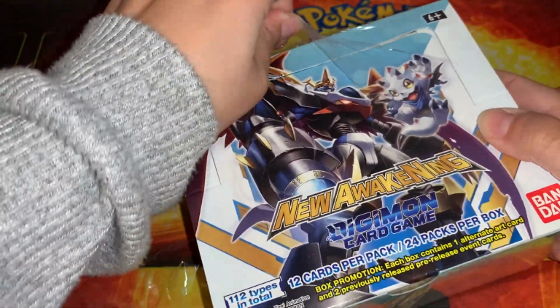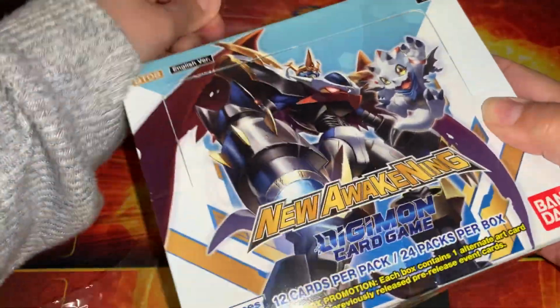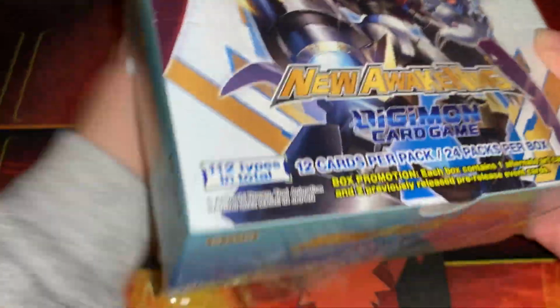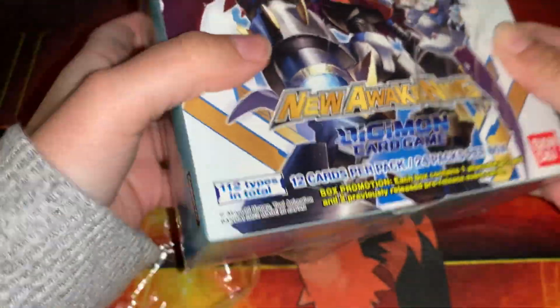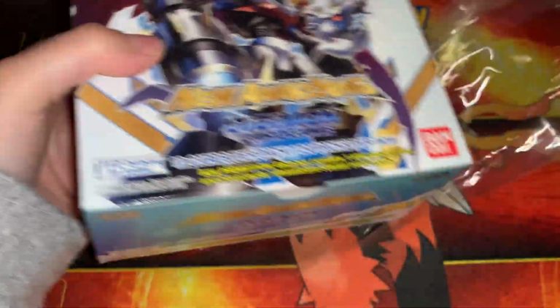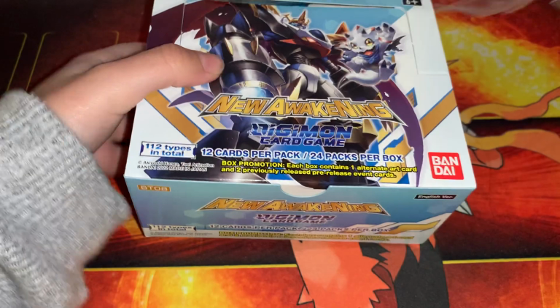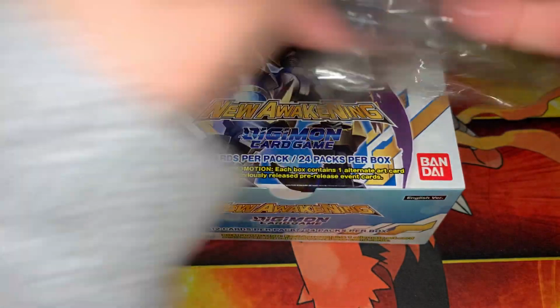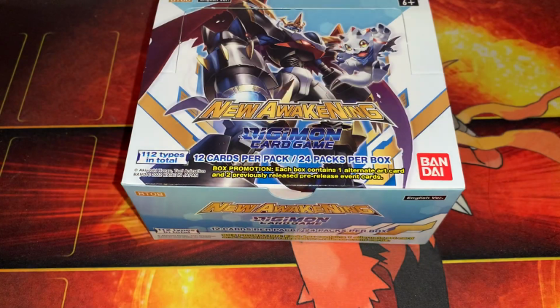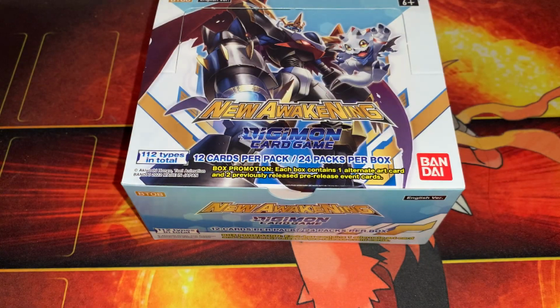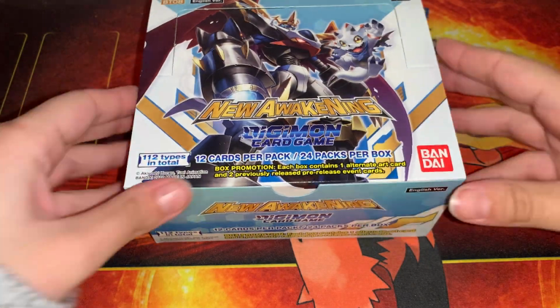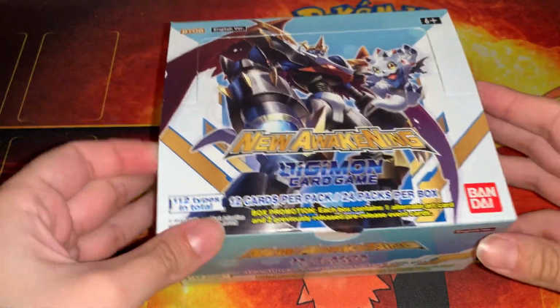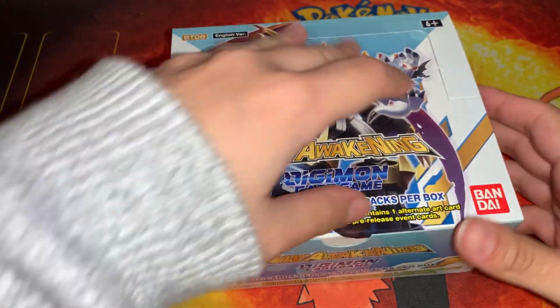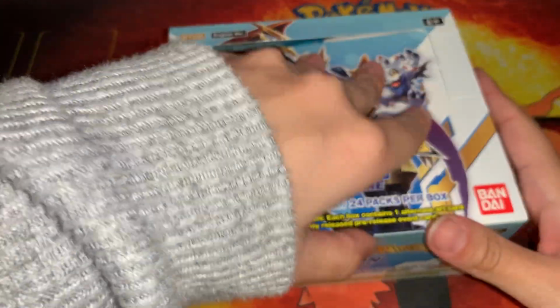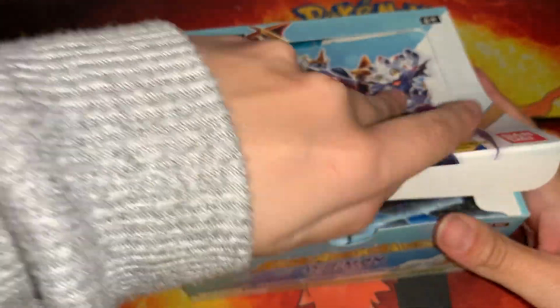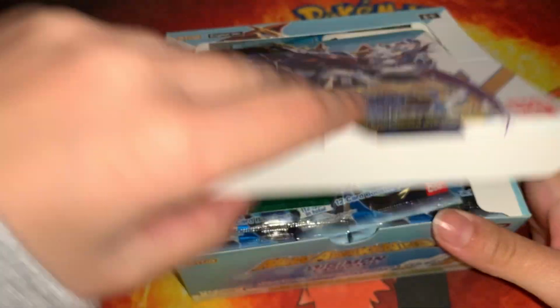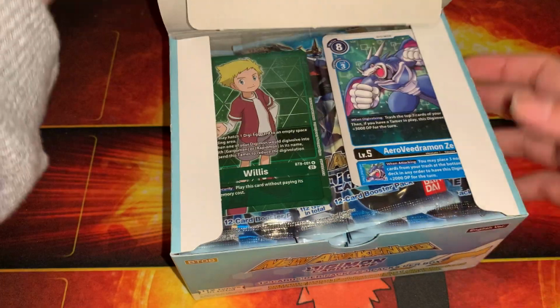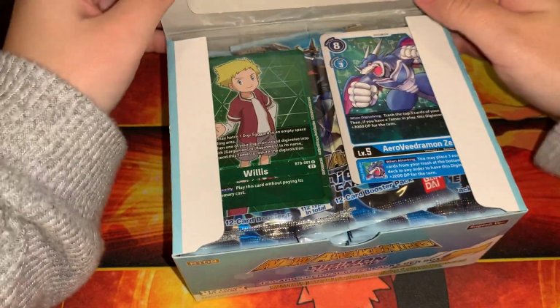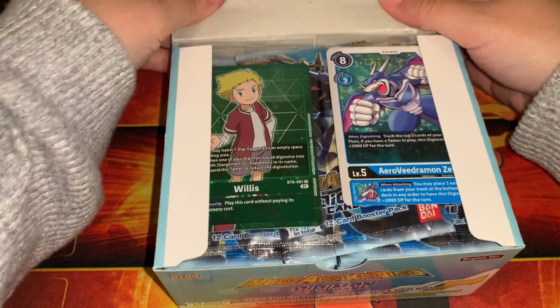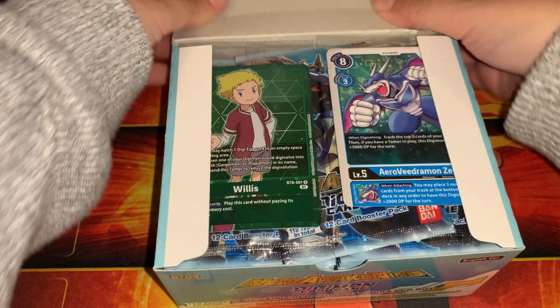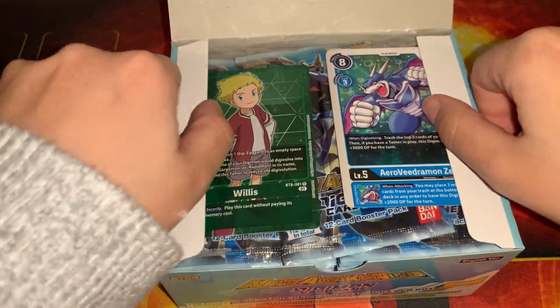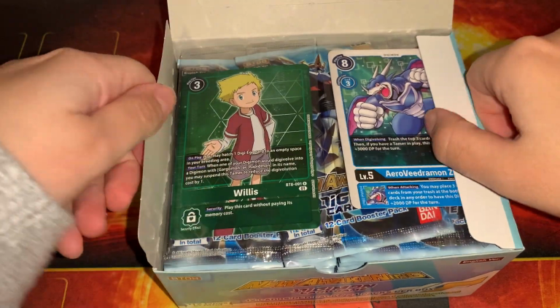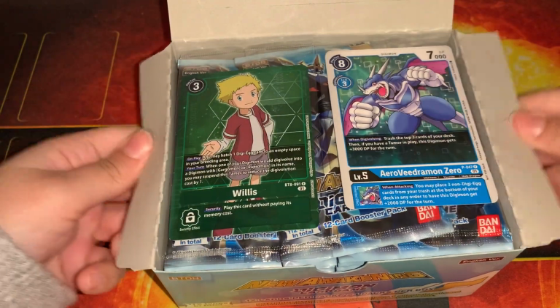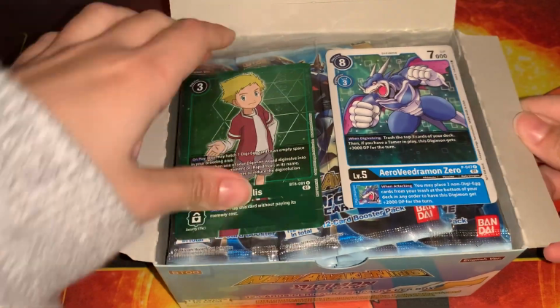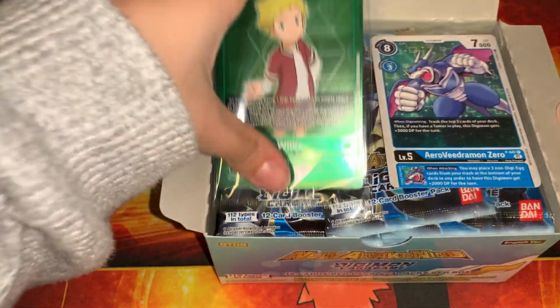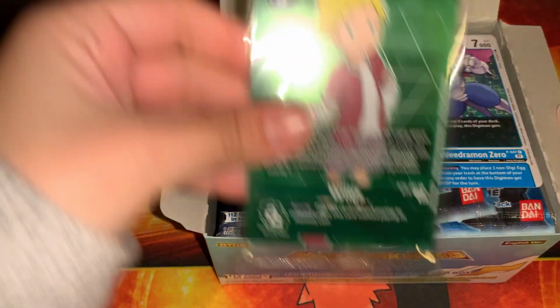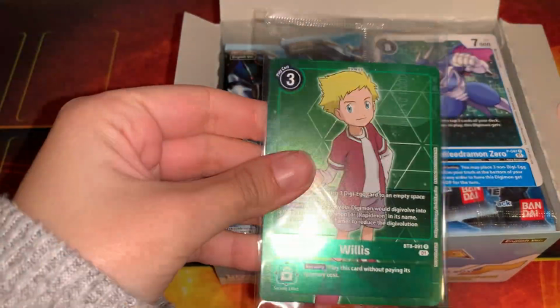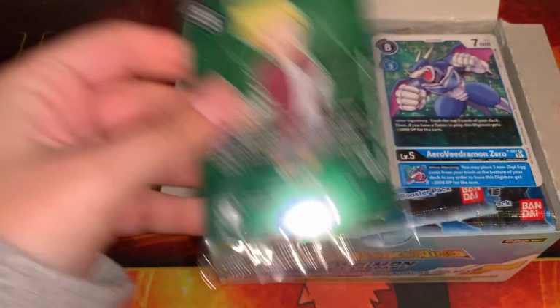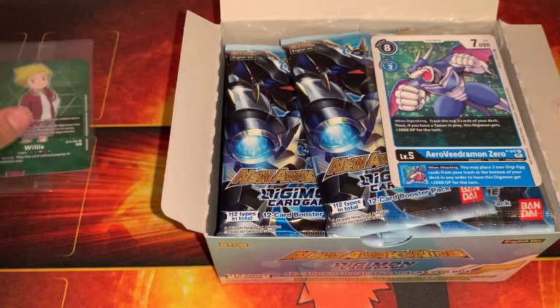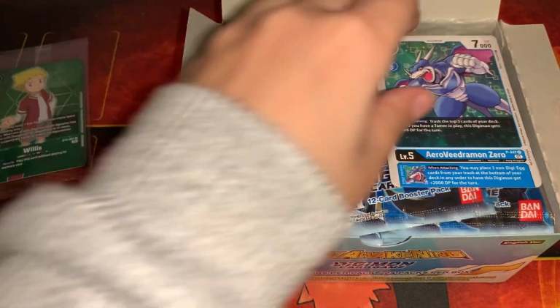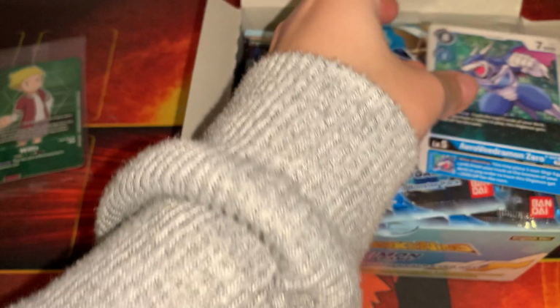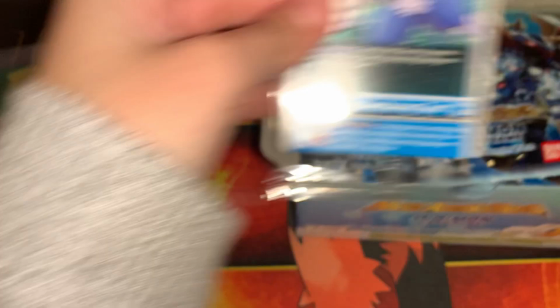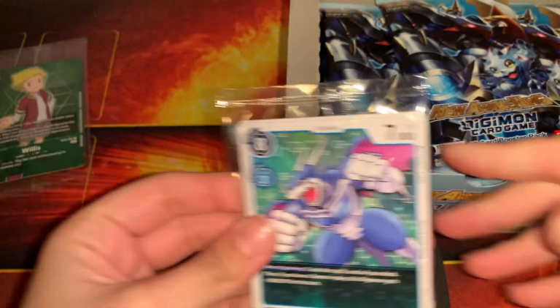I decided I wanted to build basically everything. So our box topper will be Willis. We've got Willis there and Erevee Dremon zero.